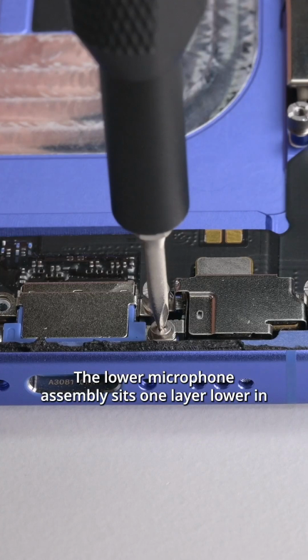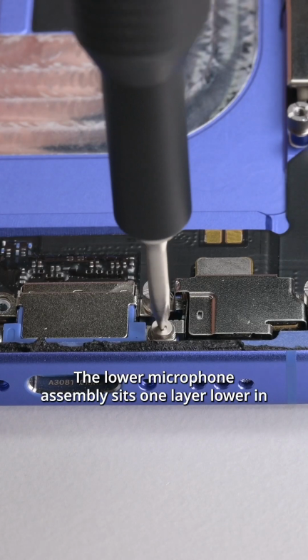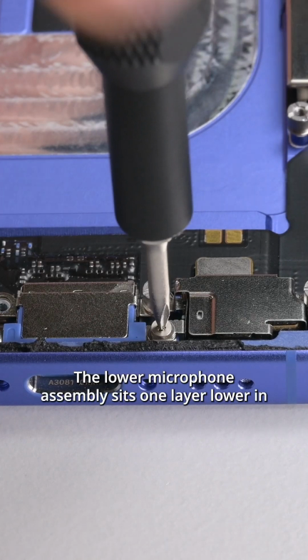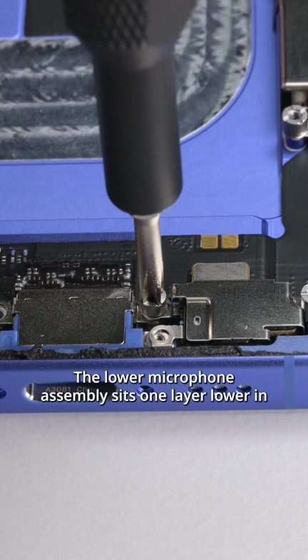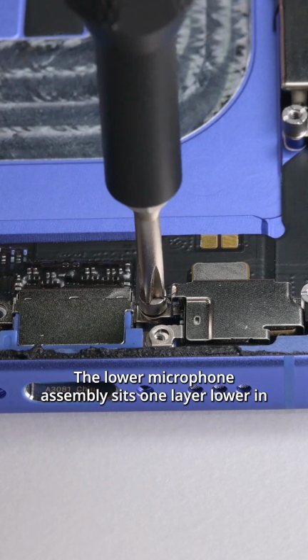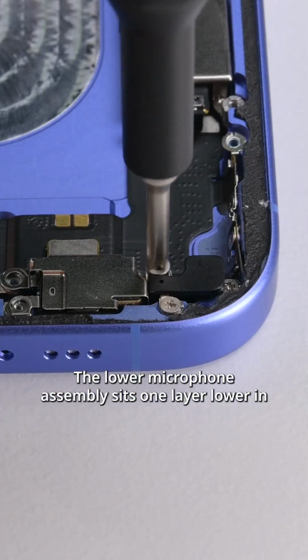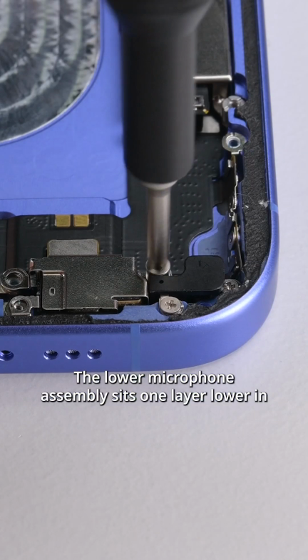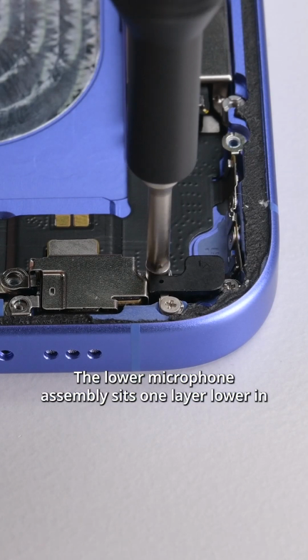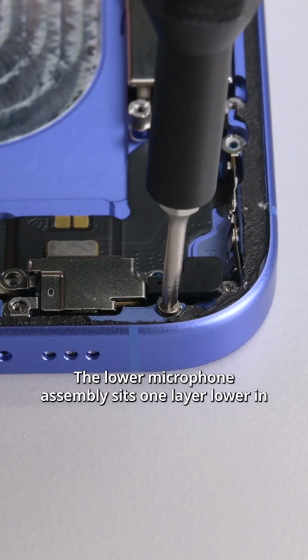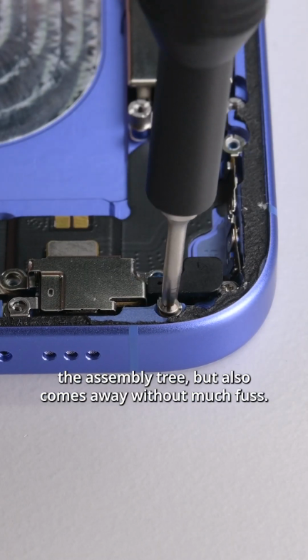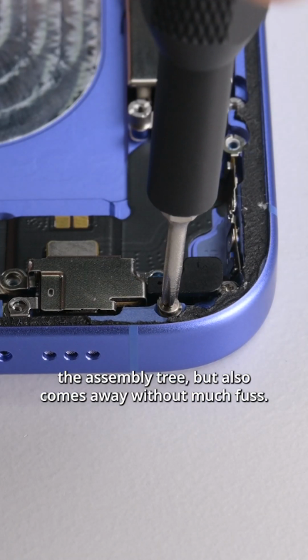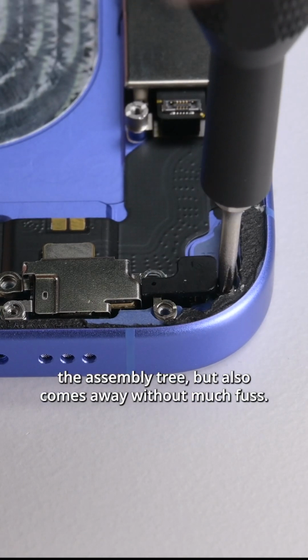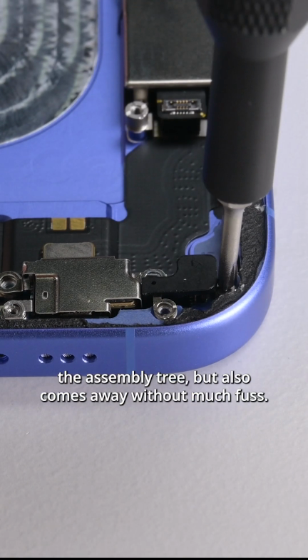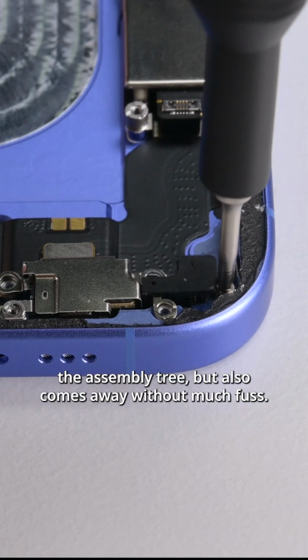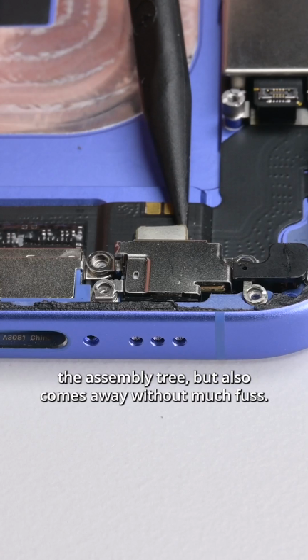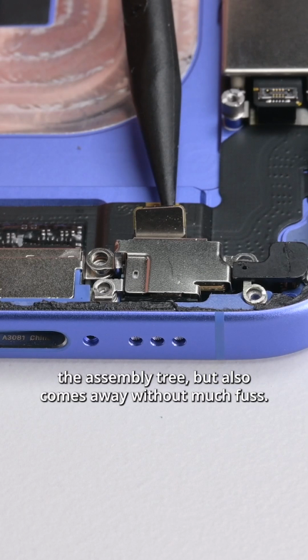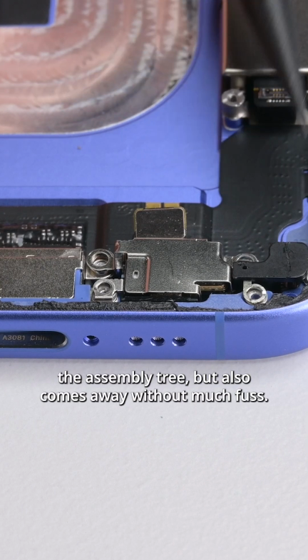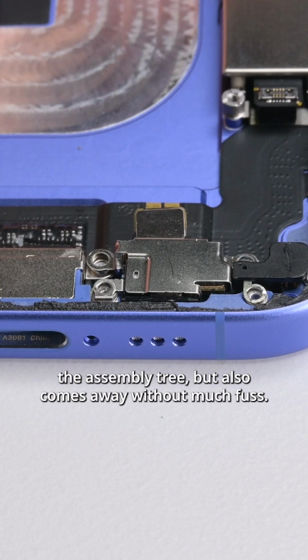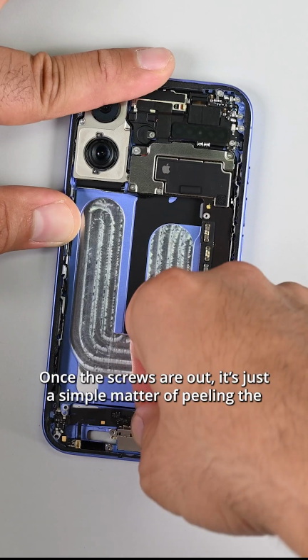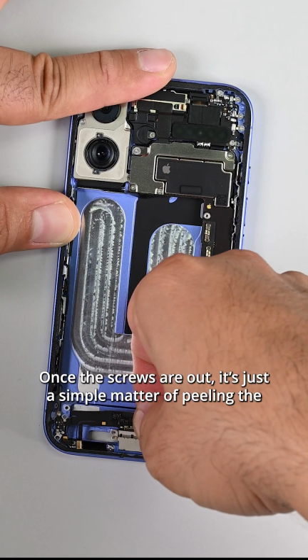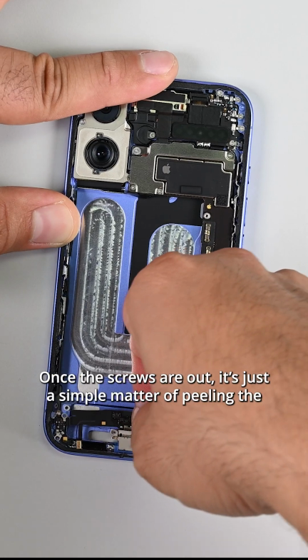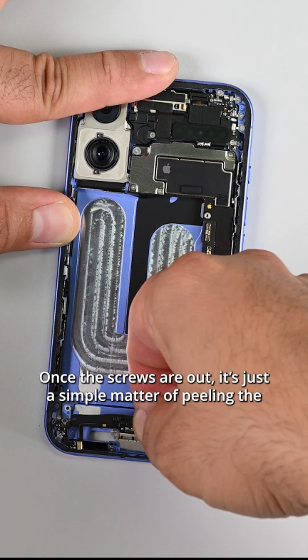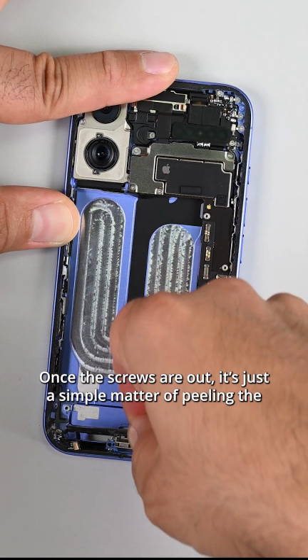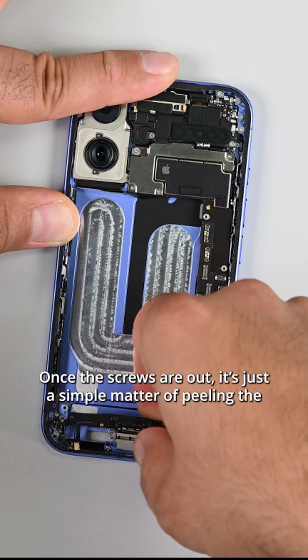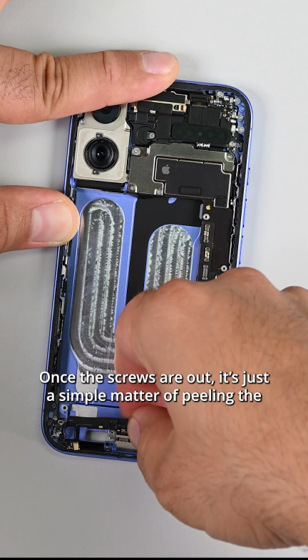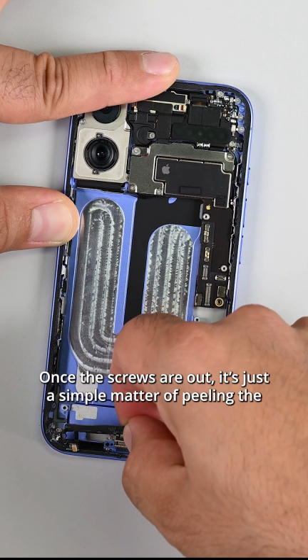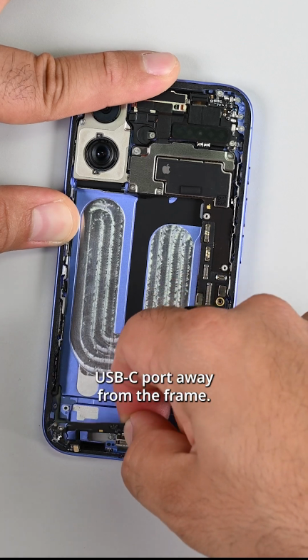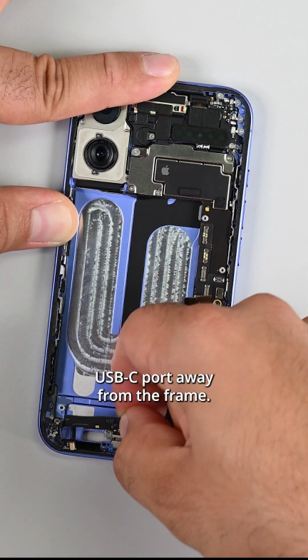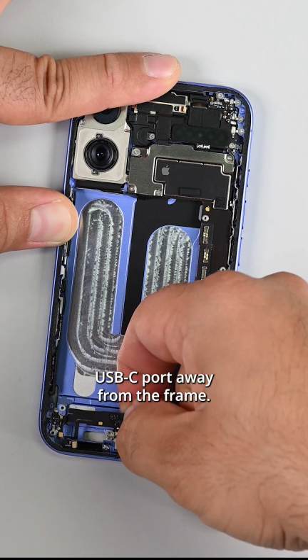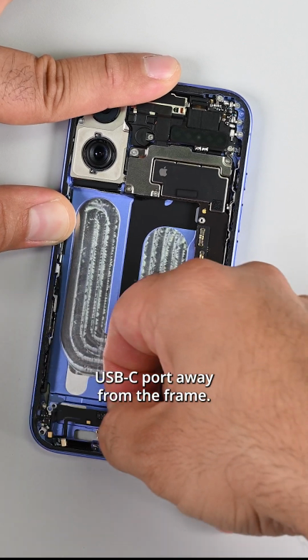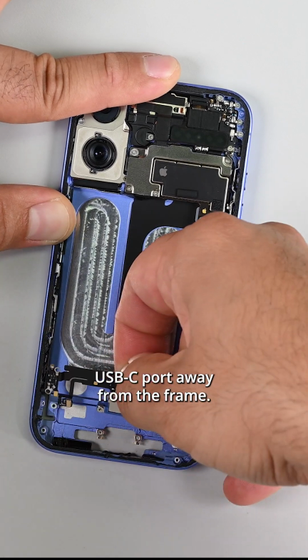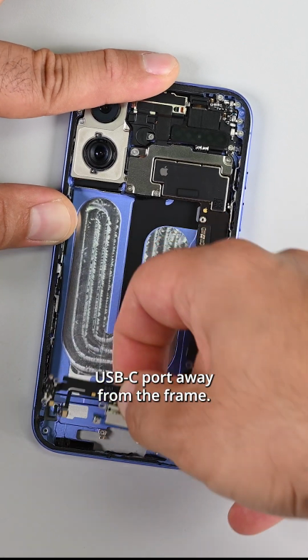The lower microphone assembly sits one layer lower in the assembly tree, but also comes away without much fuss. Once the screws are out, it's just a simple matter of peeling the USB-C port away from the frame.